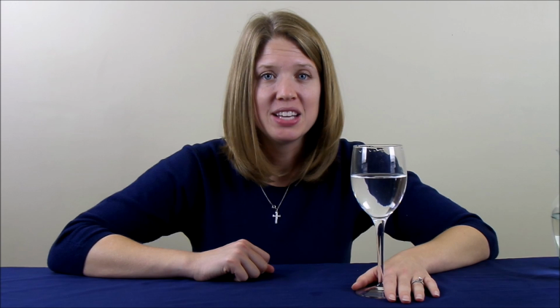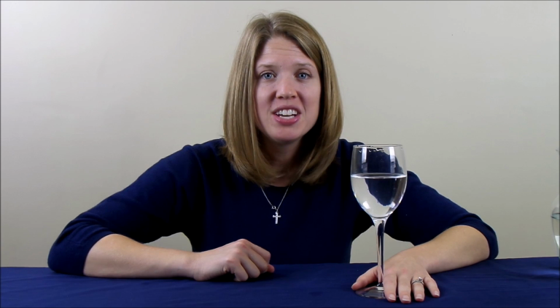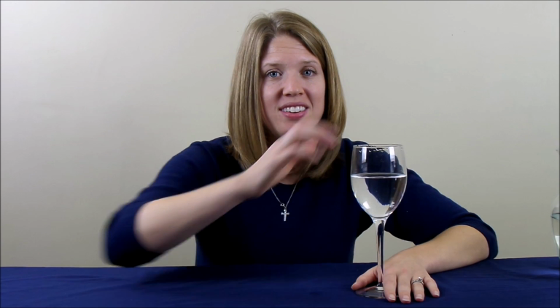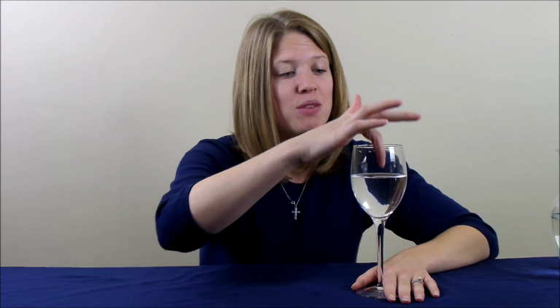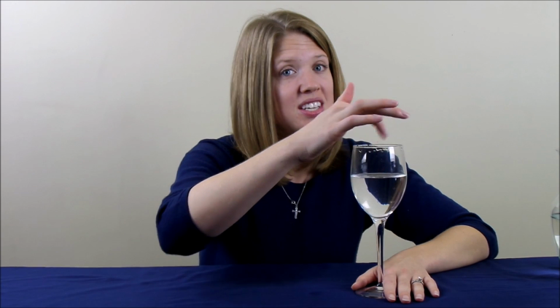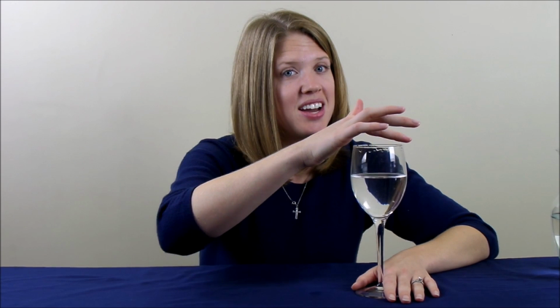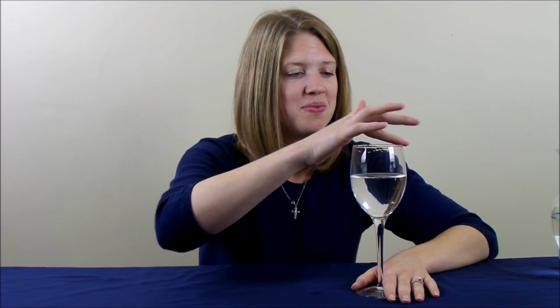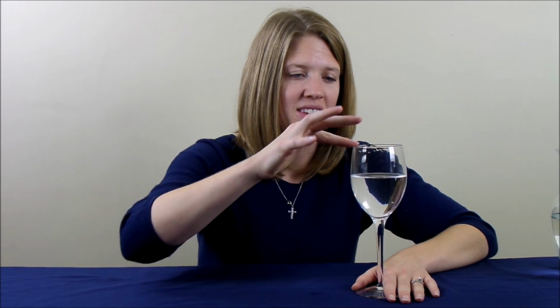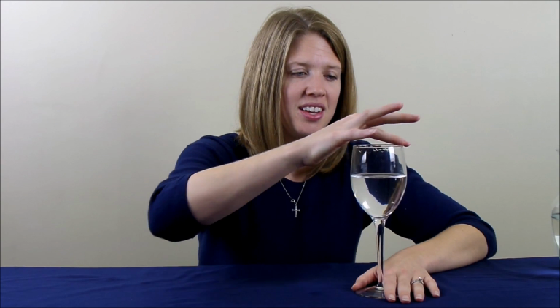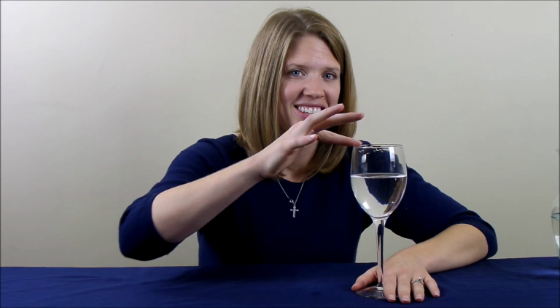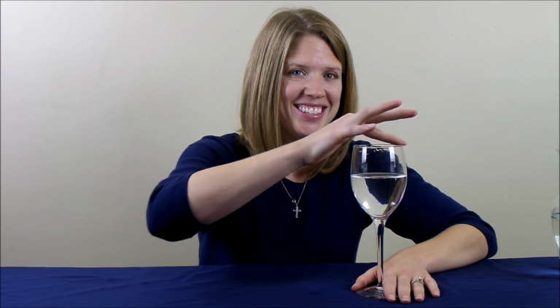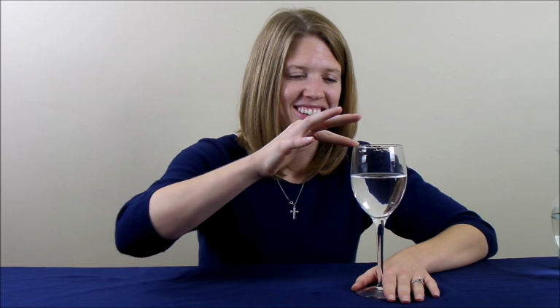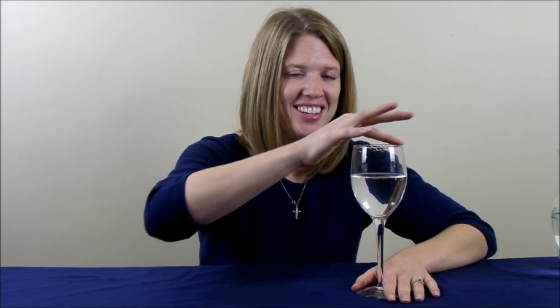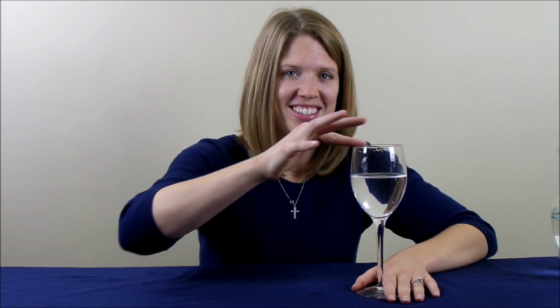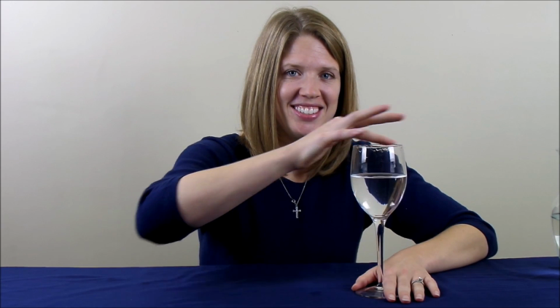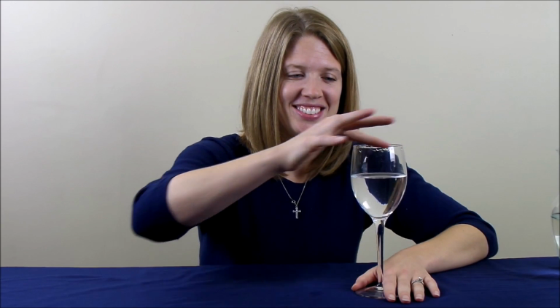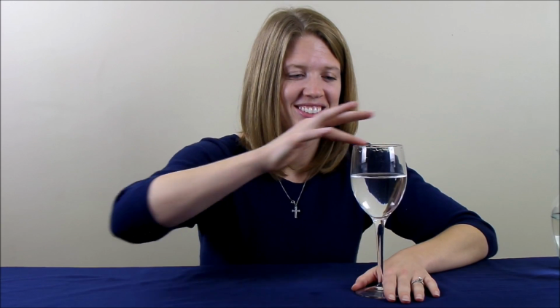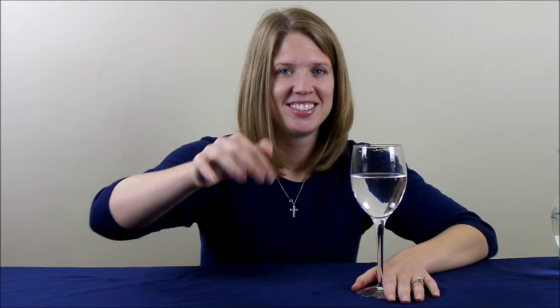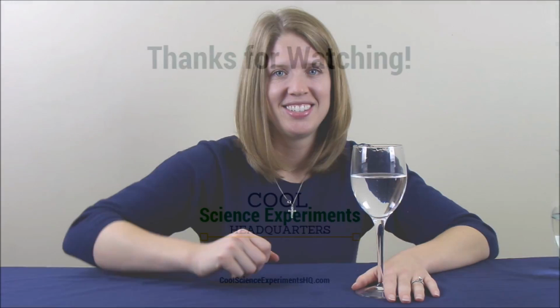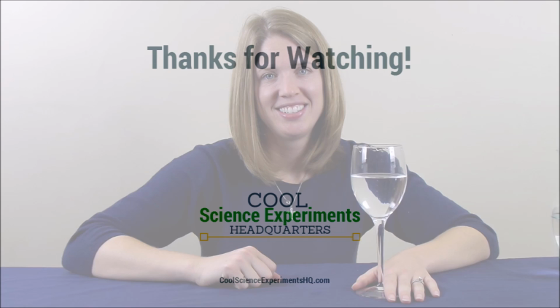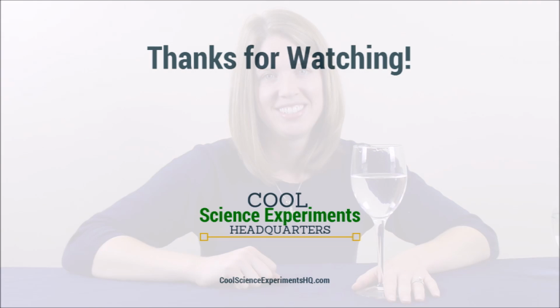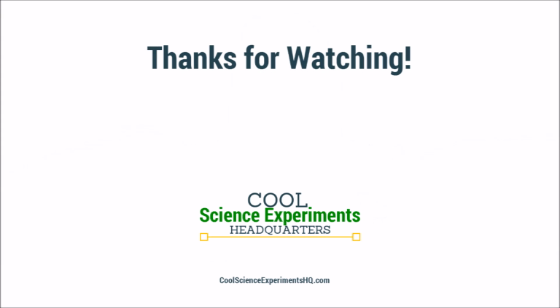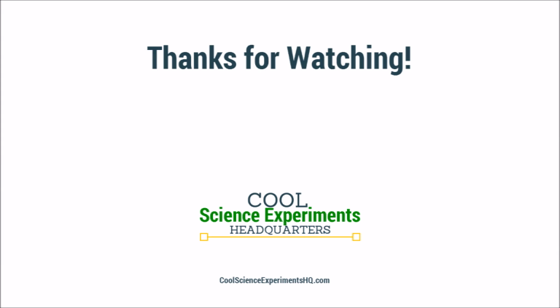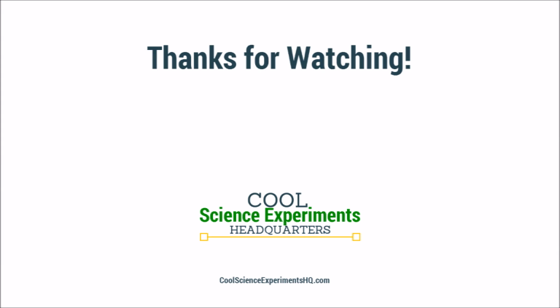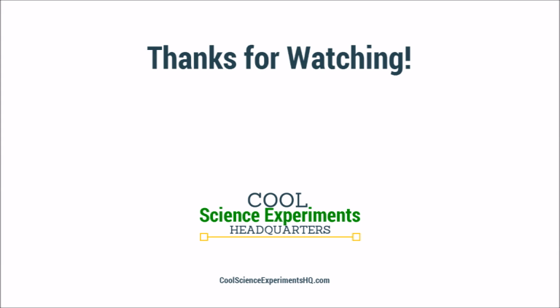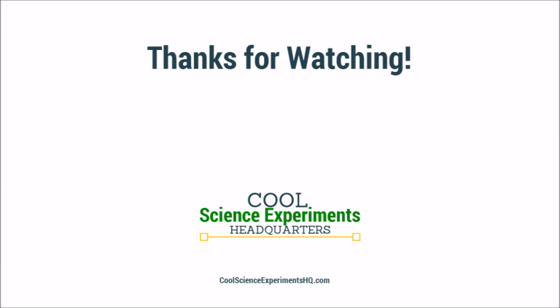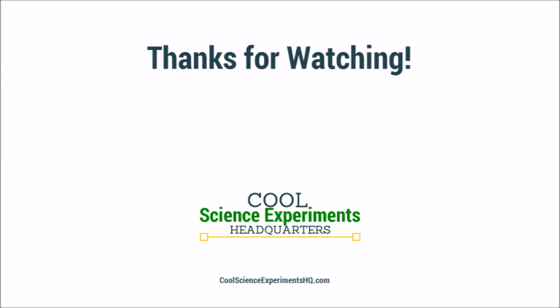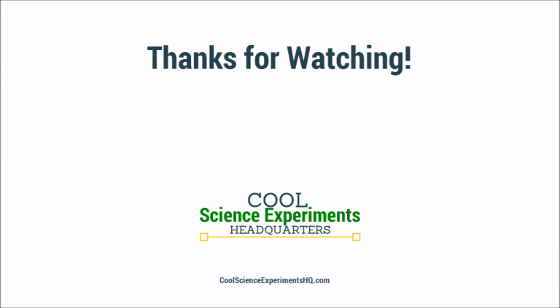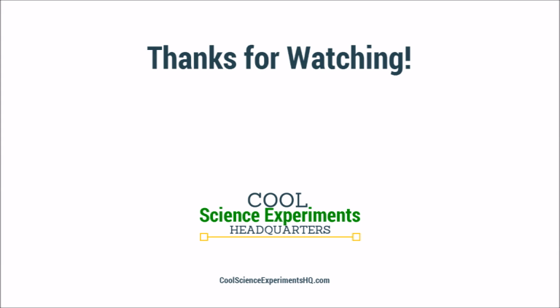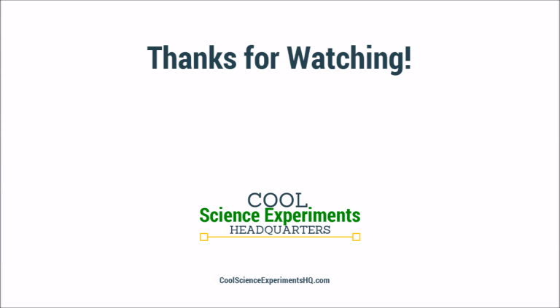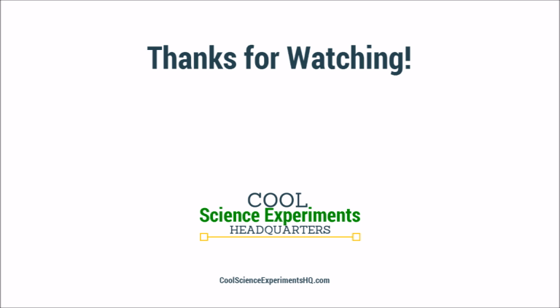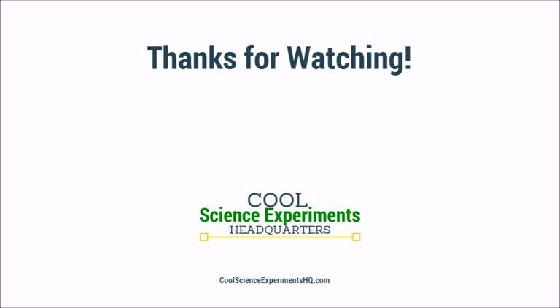Thanks for watching everyone and we'll see you next time. I hope you enjoyed the experiment. Click the button to subscribe. See you next time!